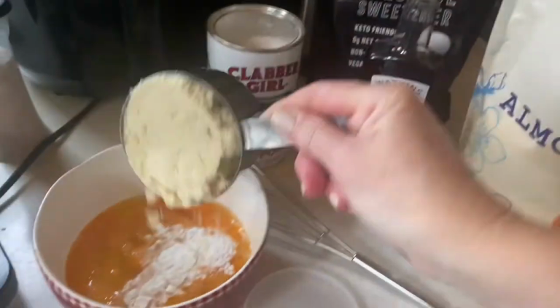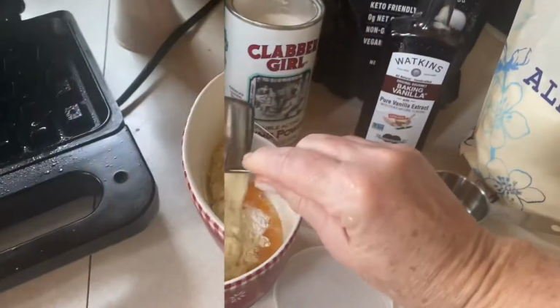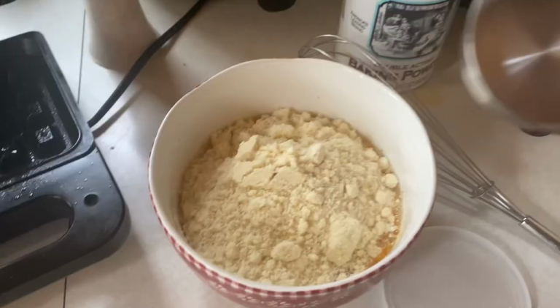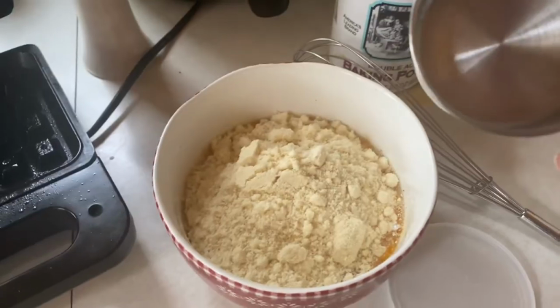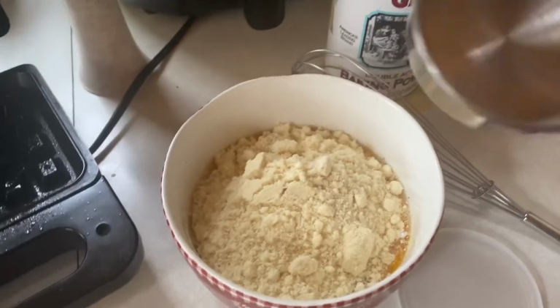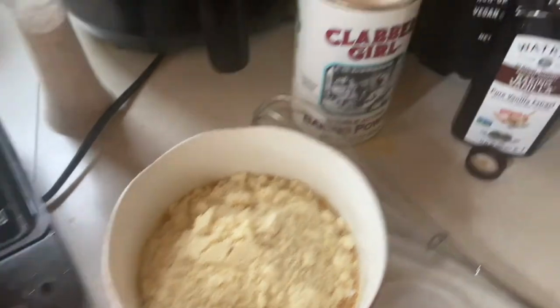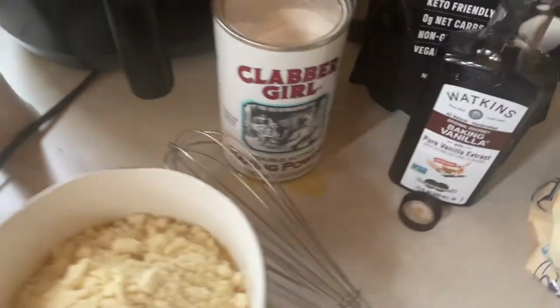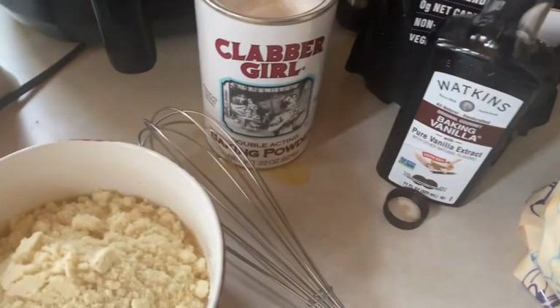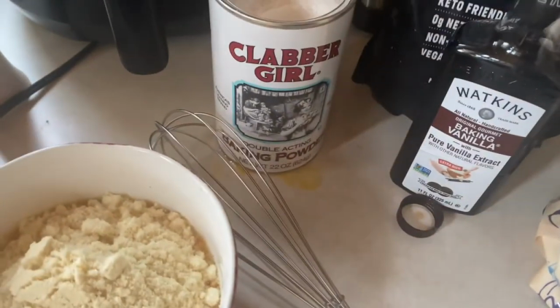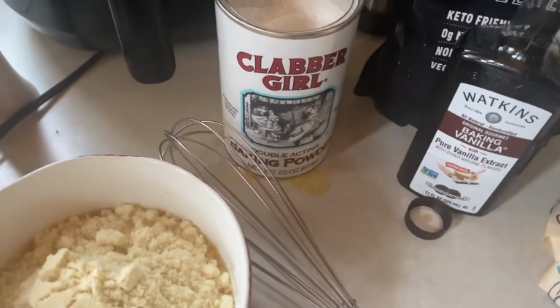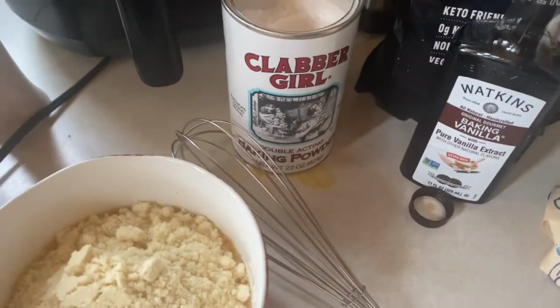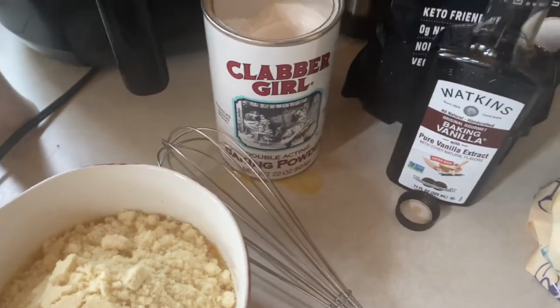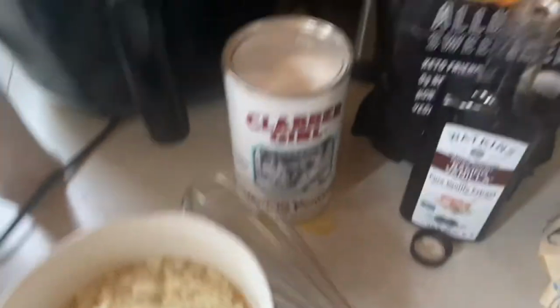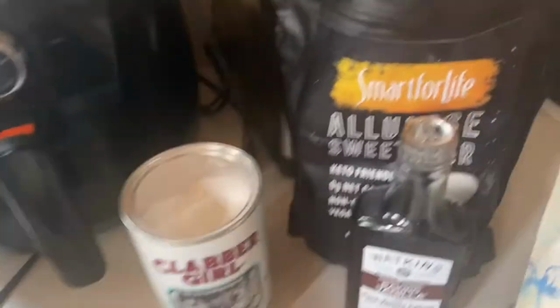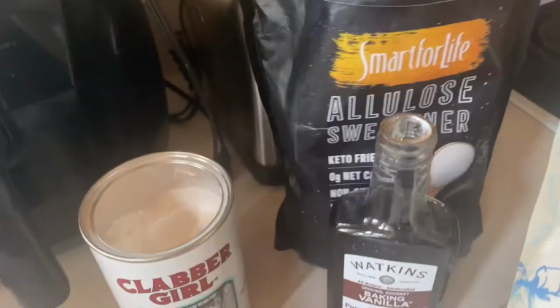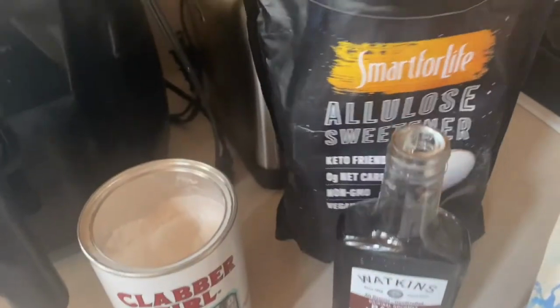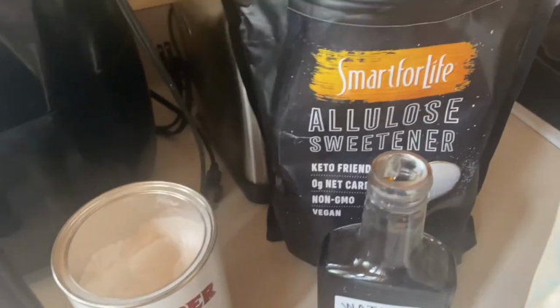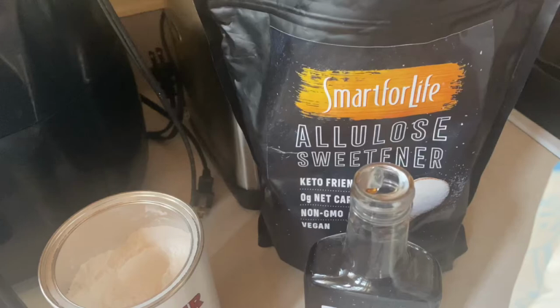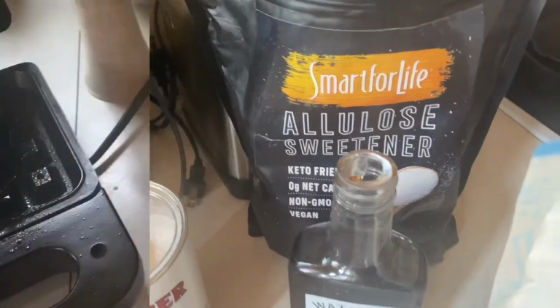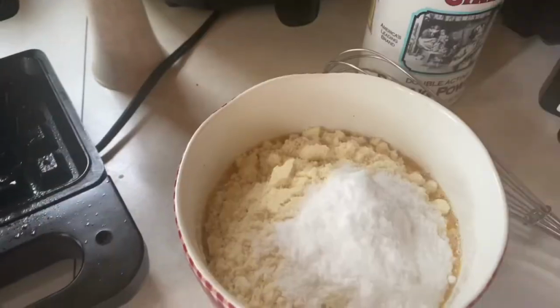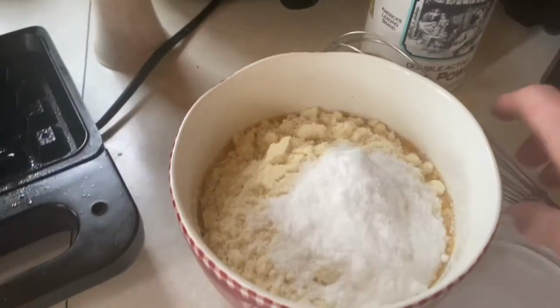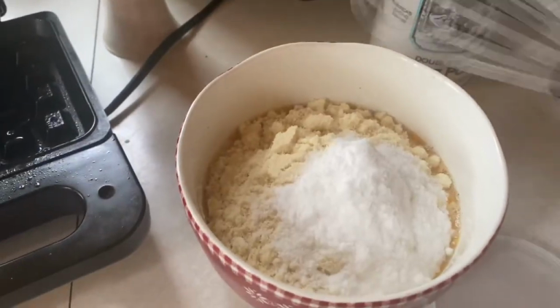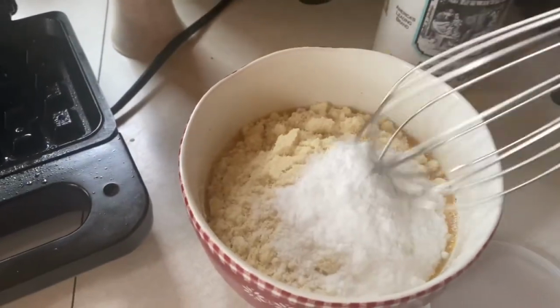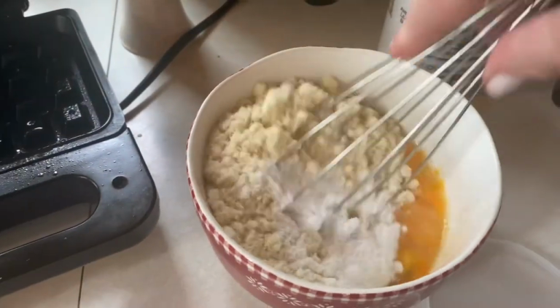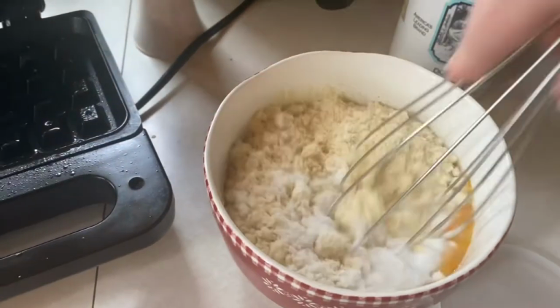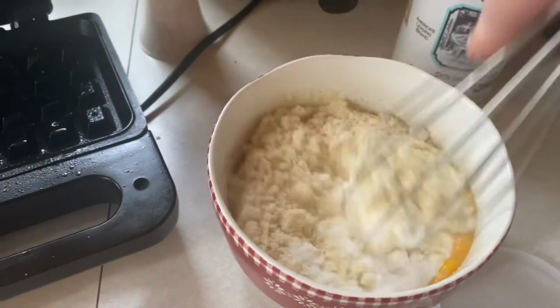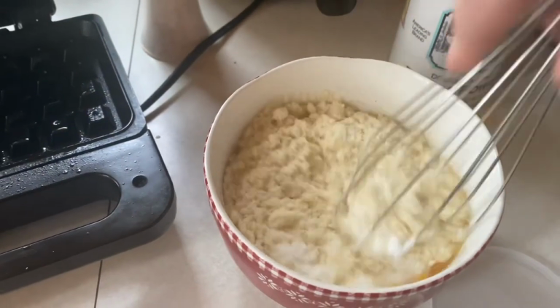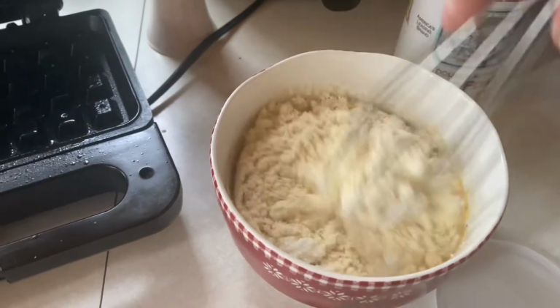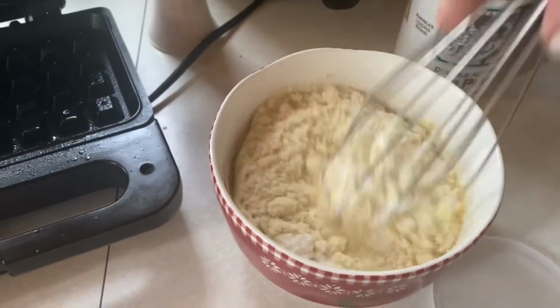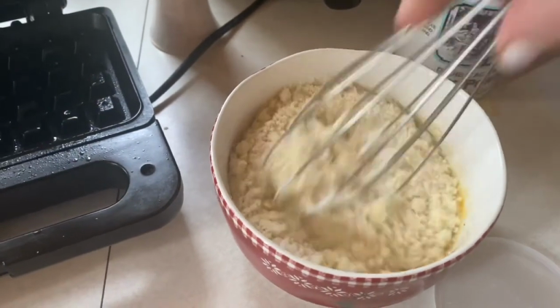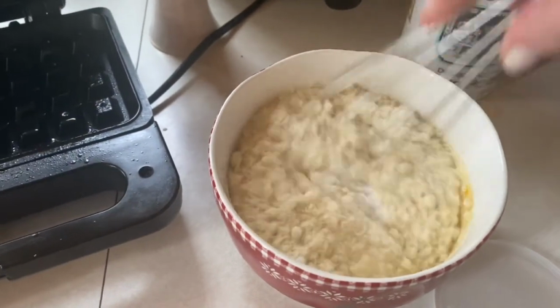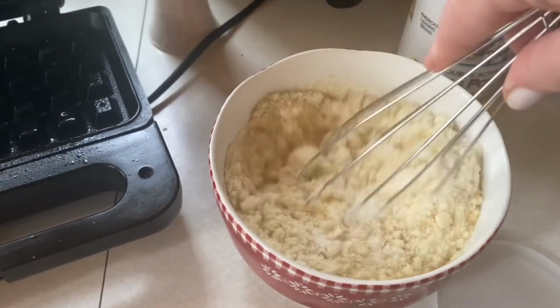I am using about a quarter cup of allulose sweetener. You can sweeten that as much as you like, or you can omit the sweetener entirely if you want.